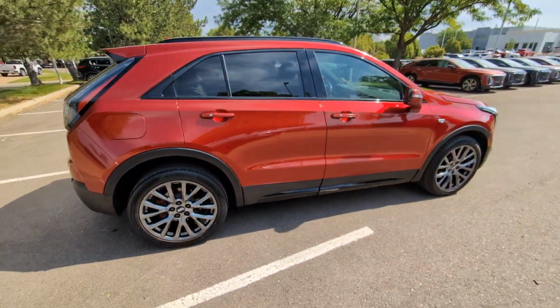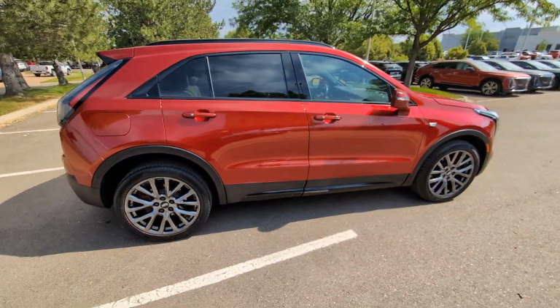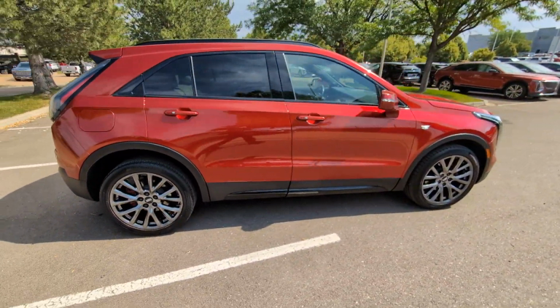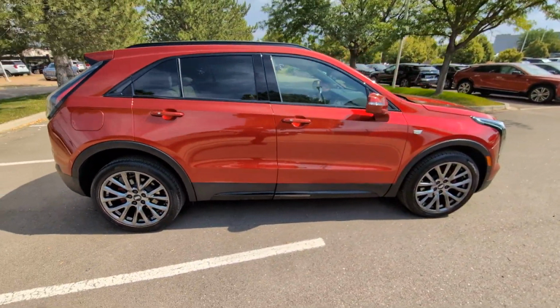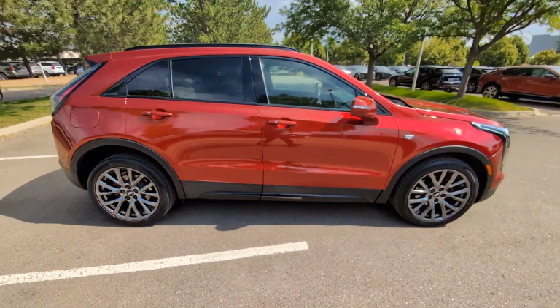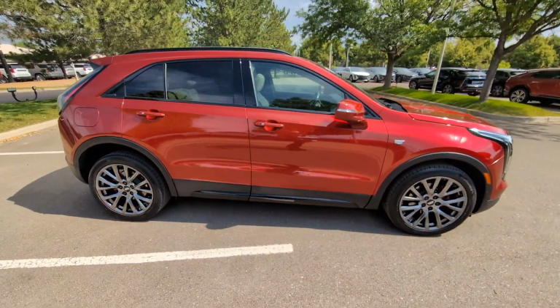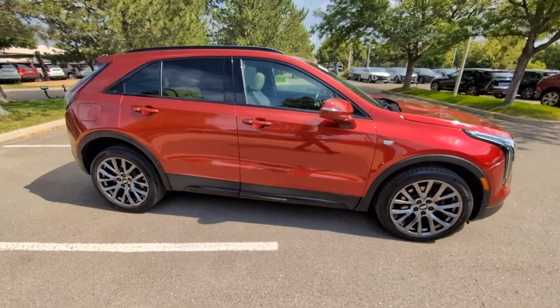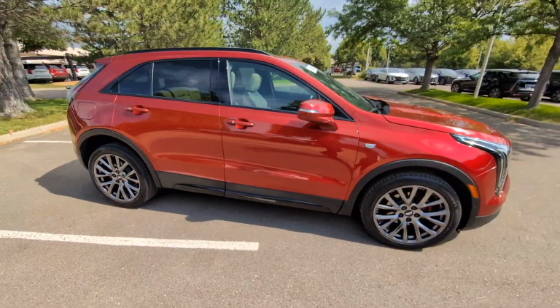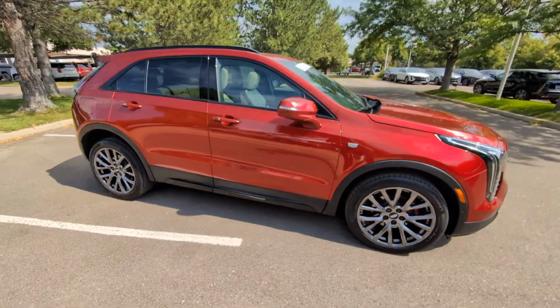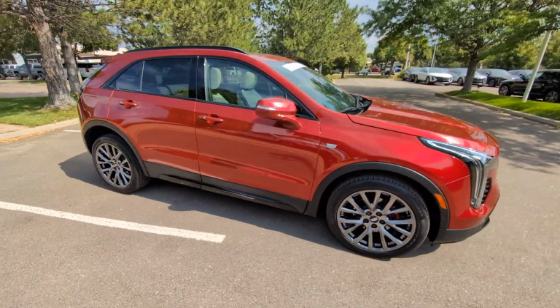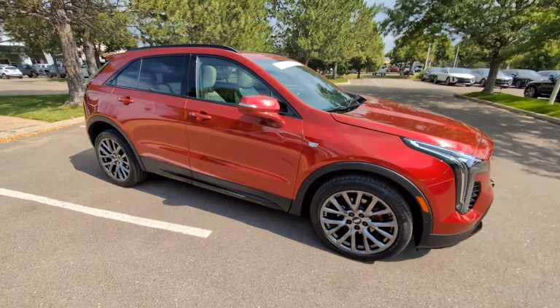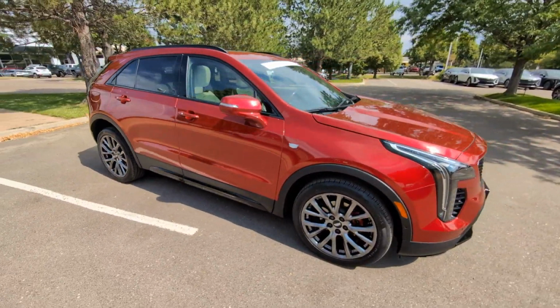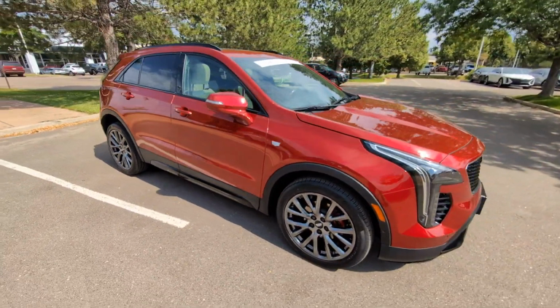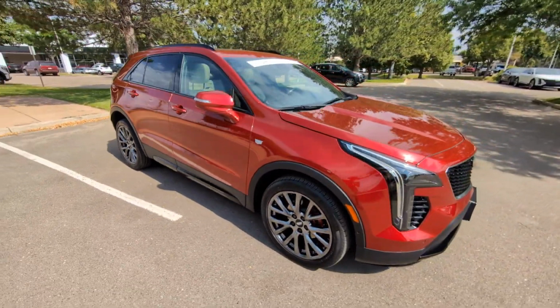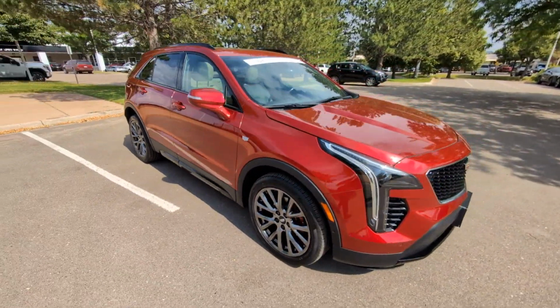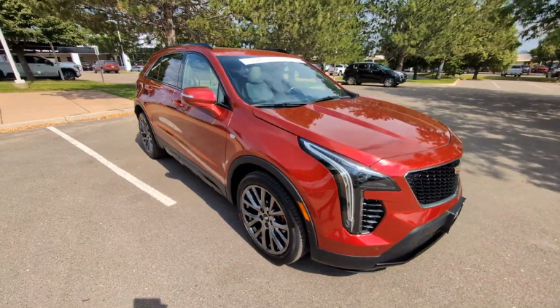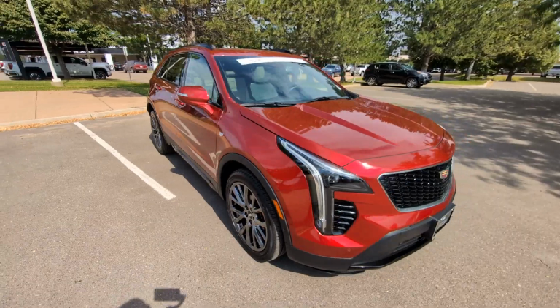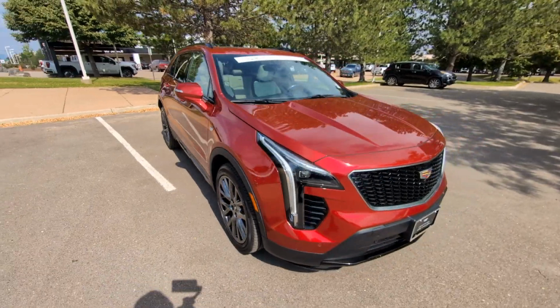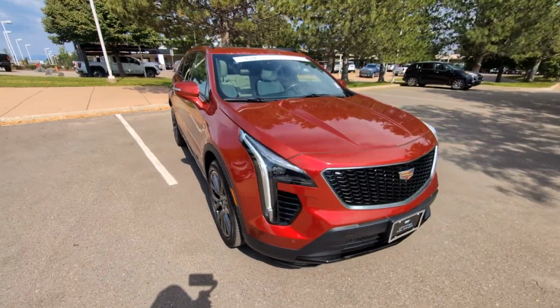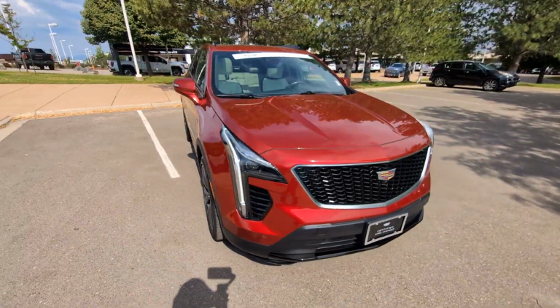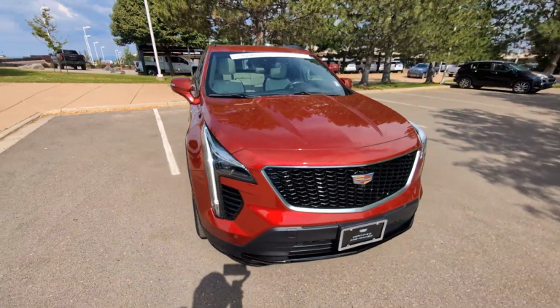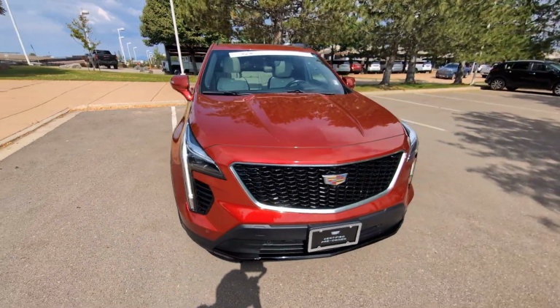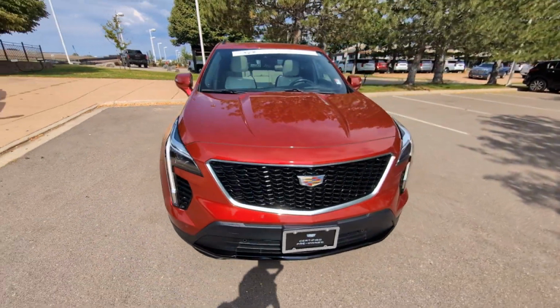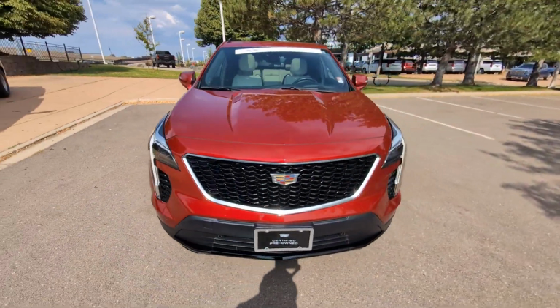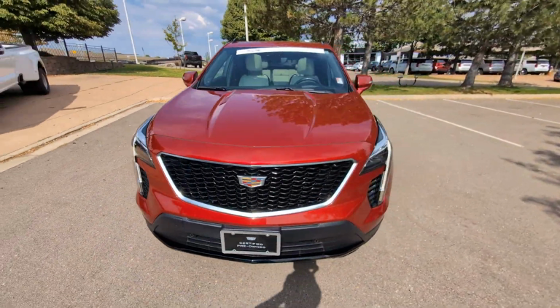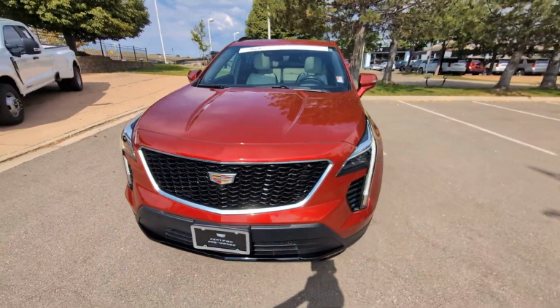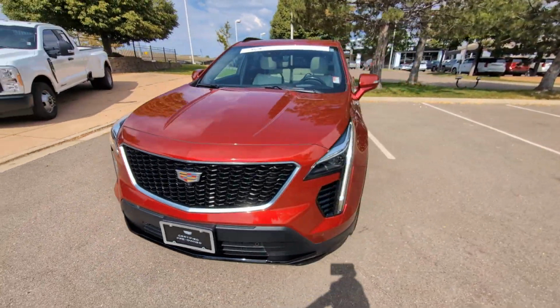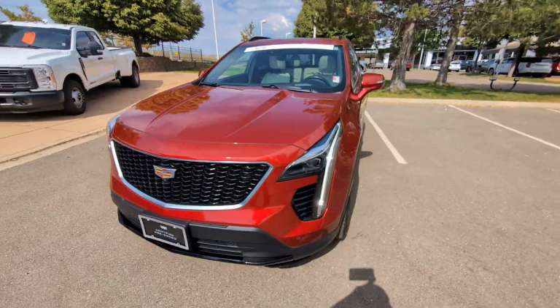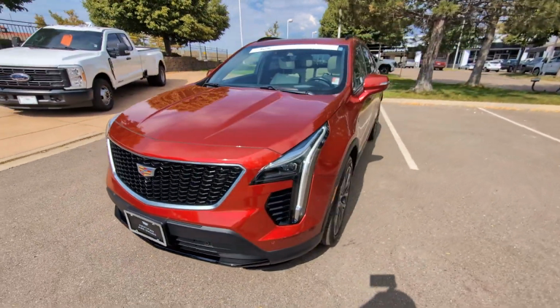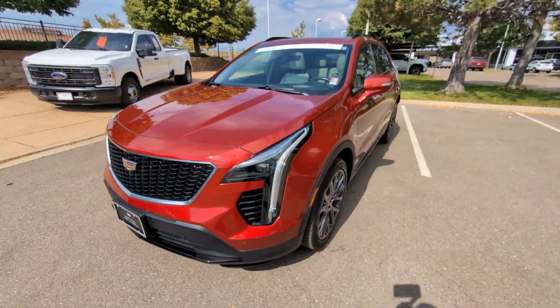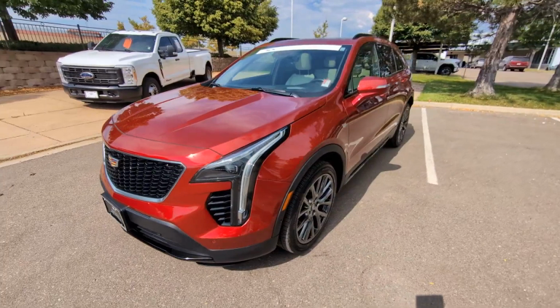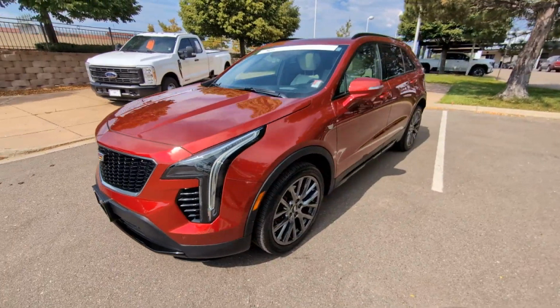Take control of your daily drive in luxurious confidence in the XT4 crossover. Agile and sporty with a commanding presence, it's designed to meet your needs and exceed your expectations.